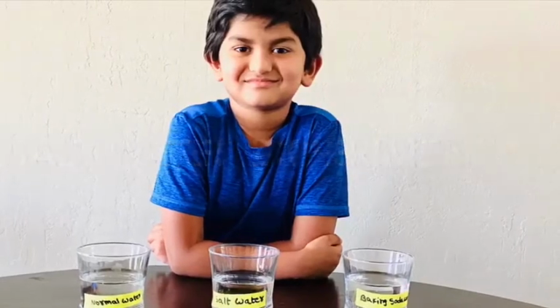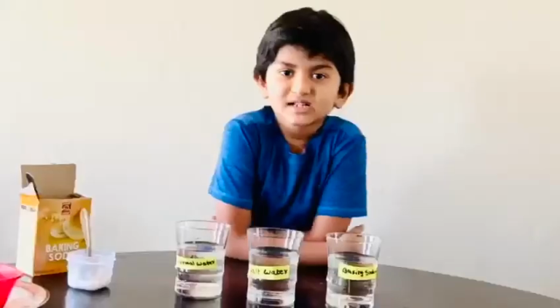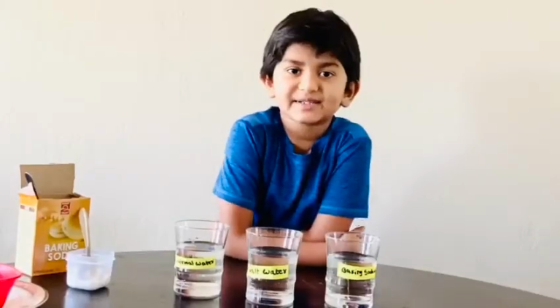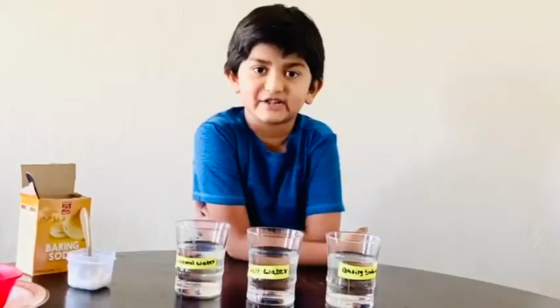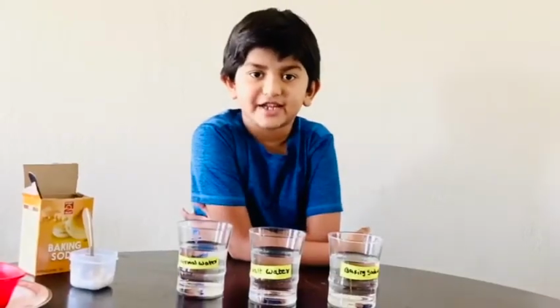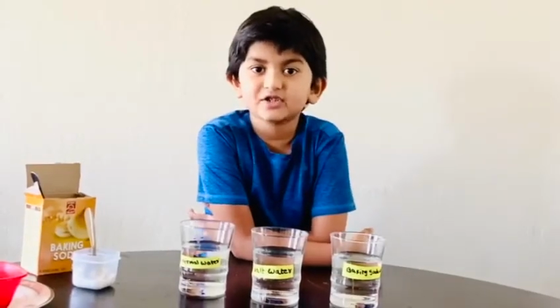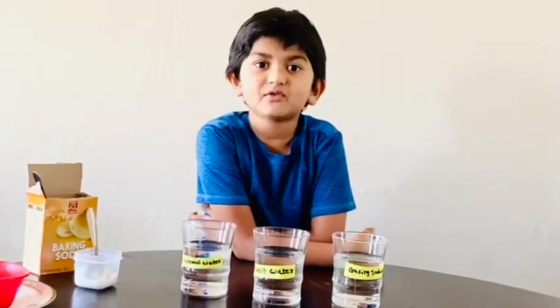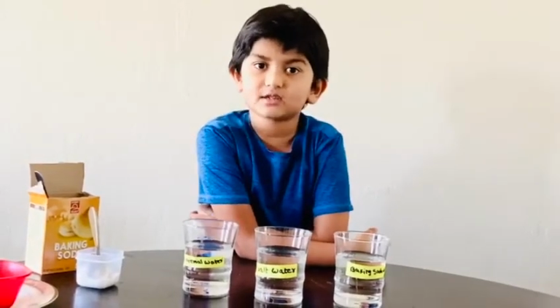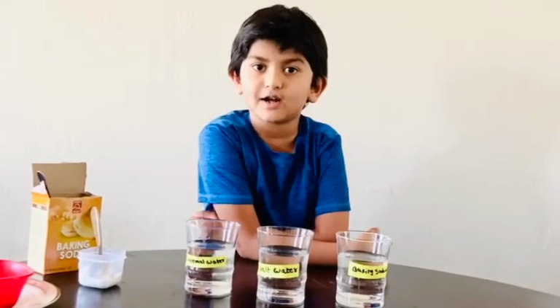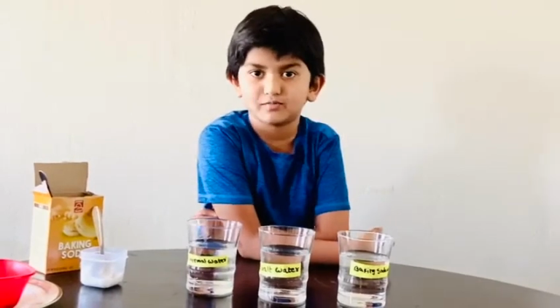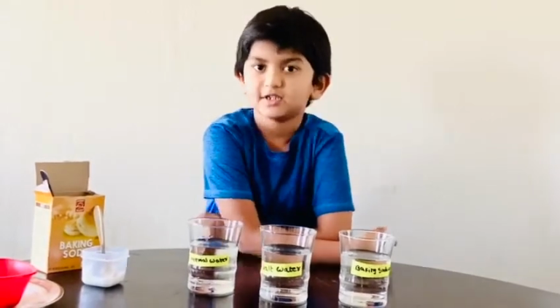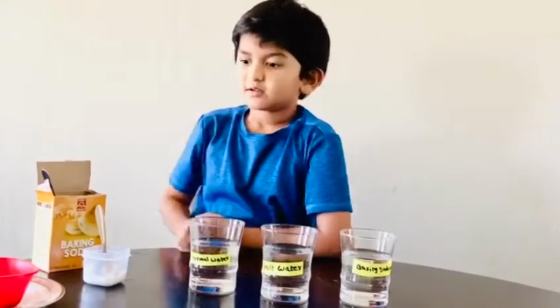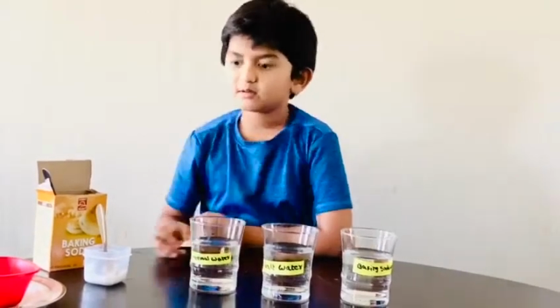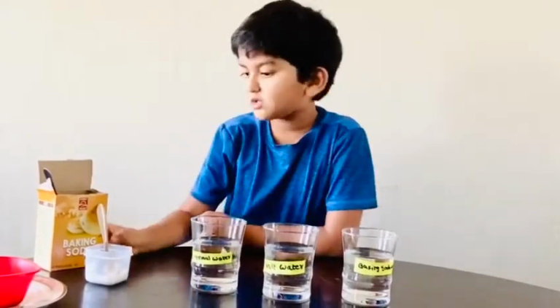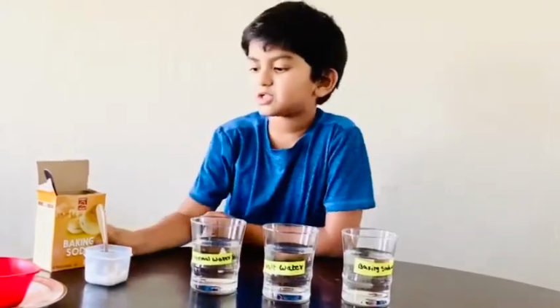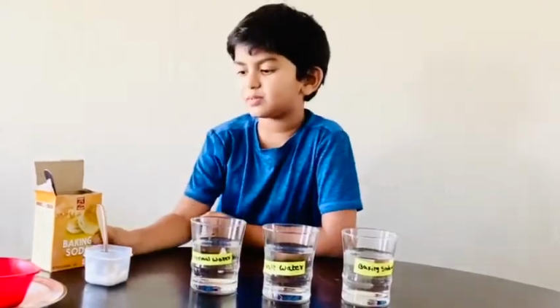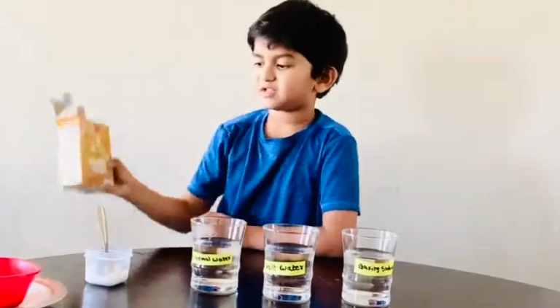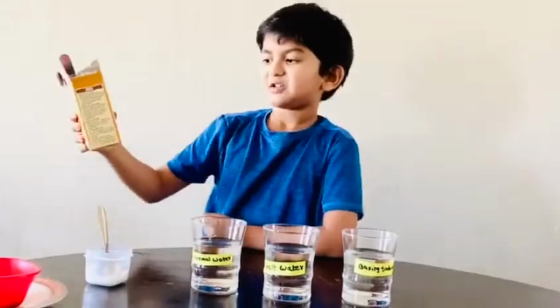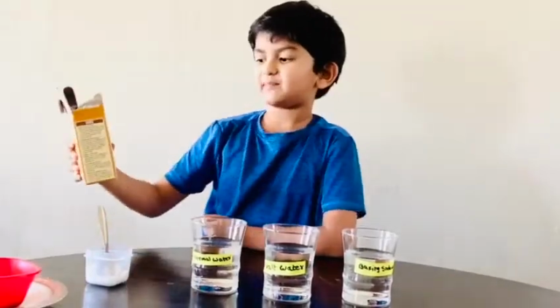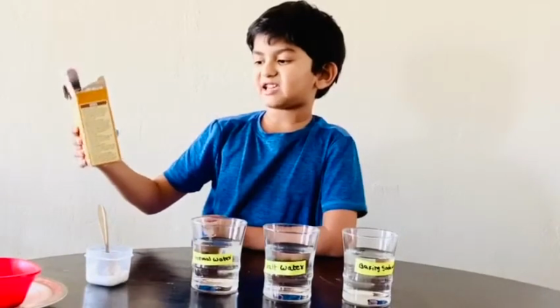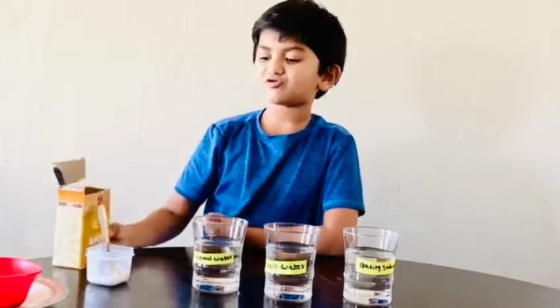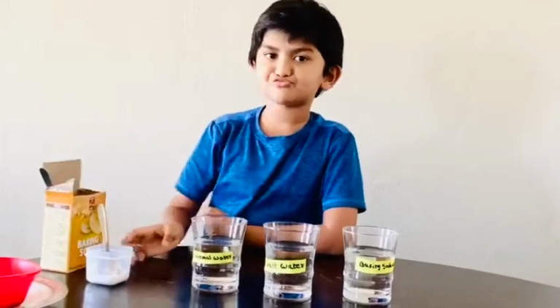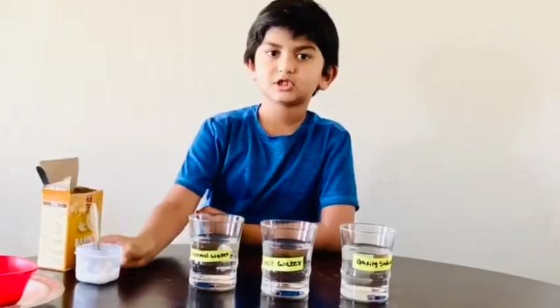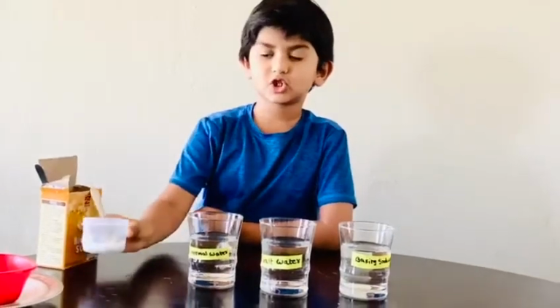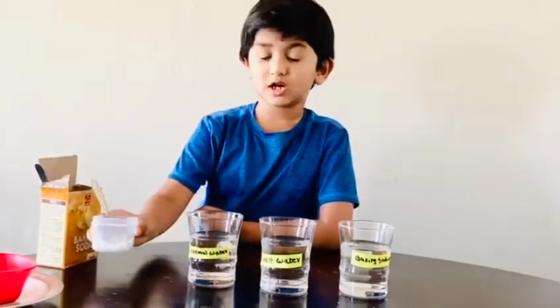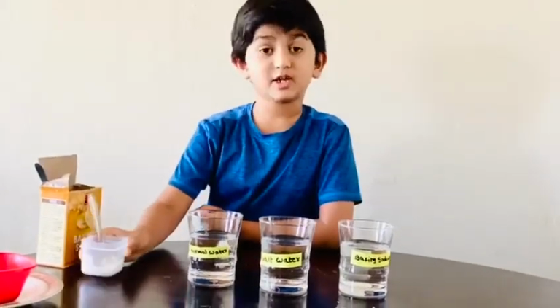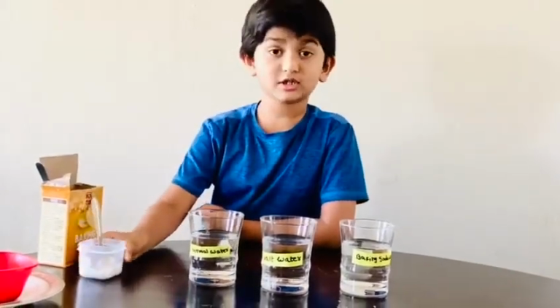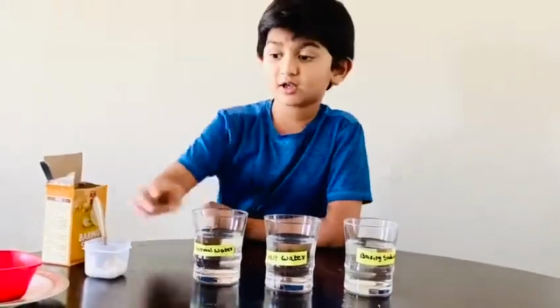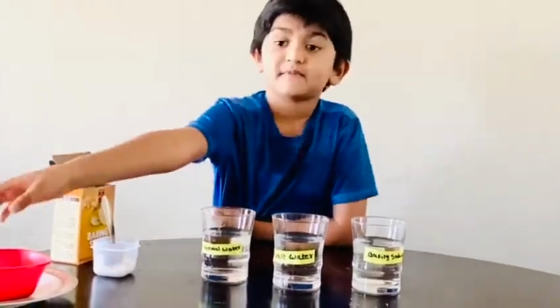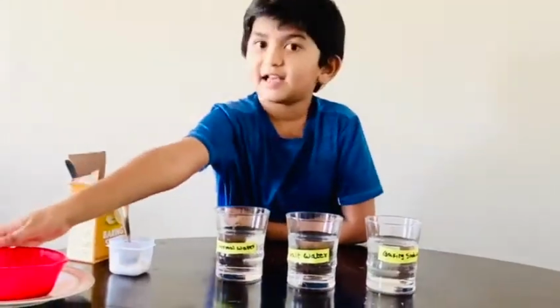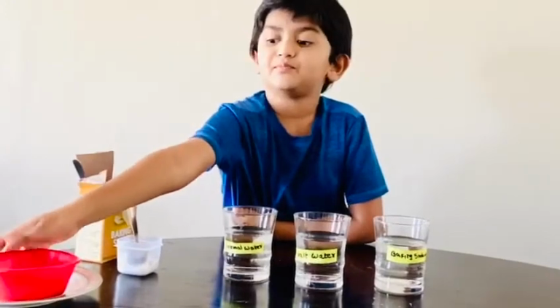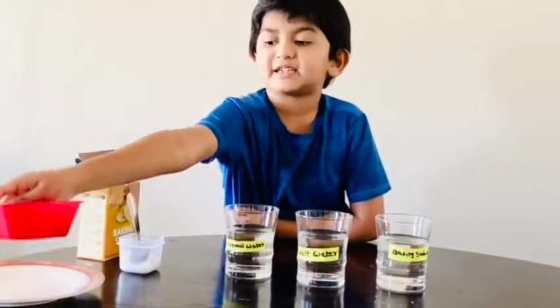Hi guys, I'm Derek. Today I'm doing a saltwater experiment. In this experiment we need baking soda, sugar, salt, and beads.